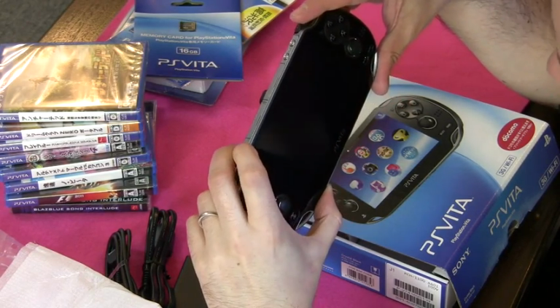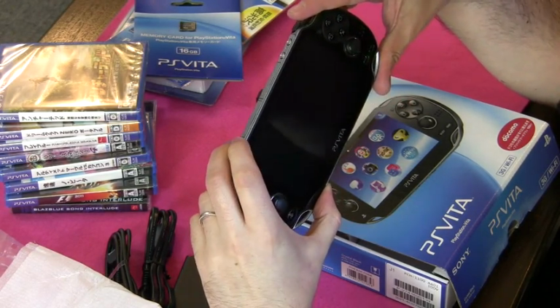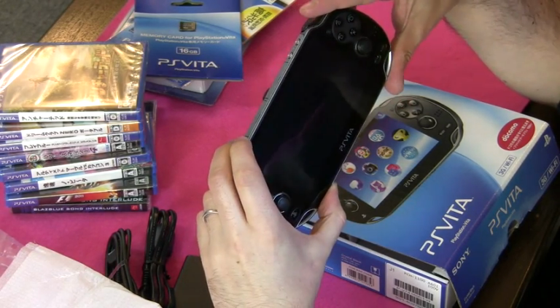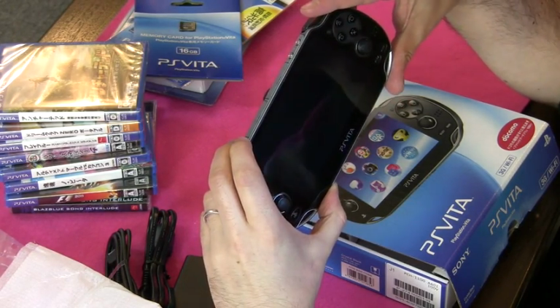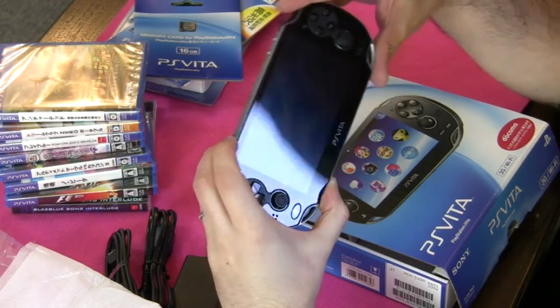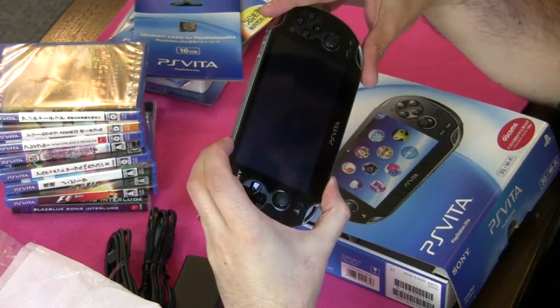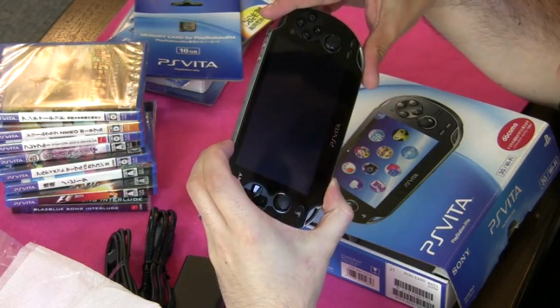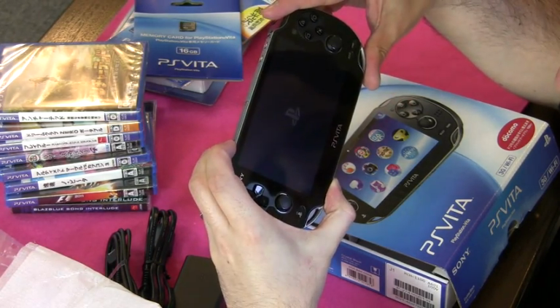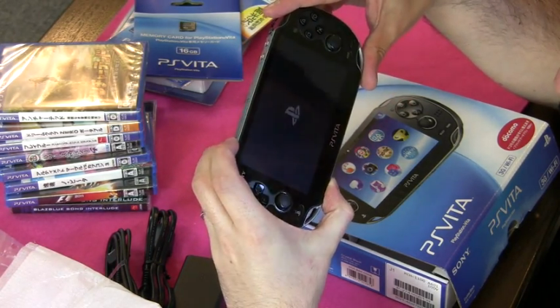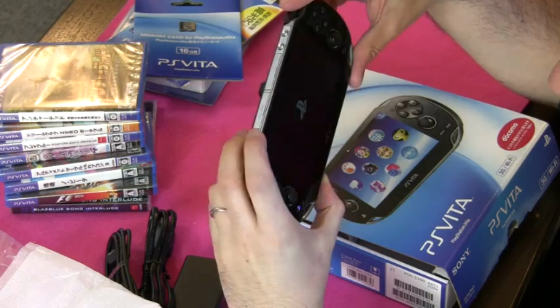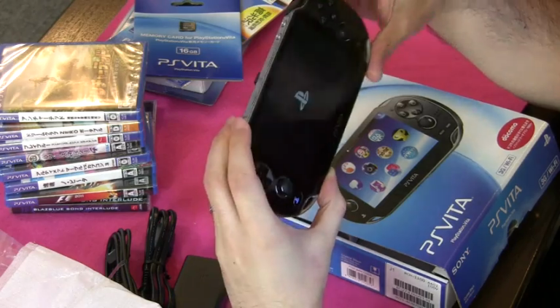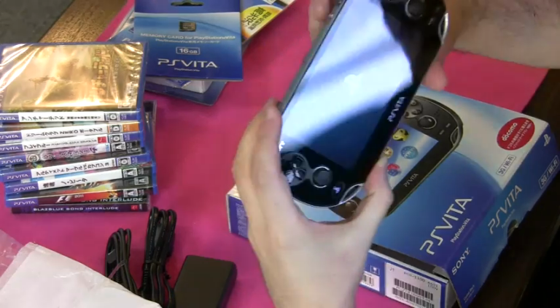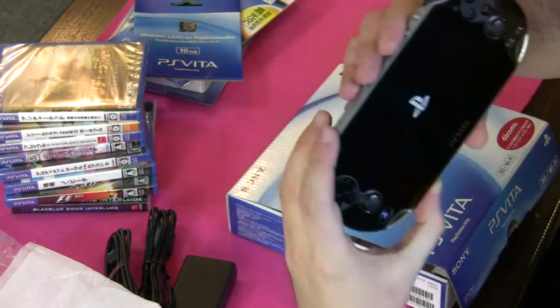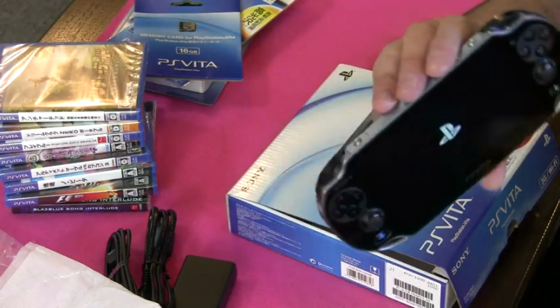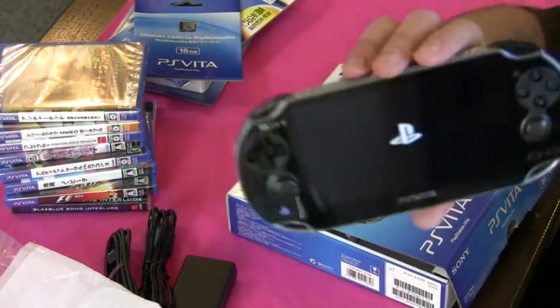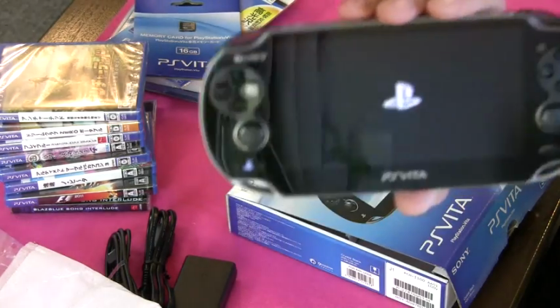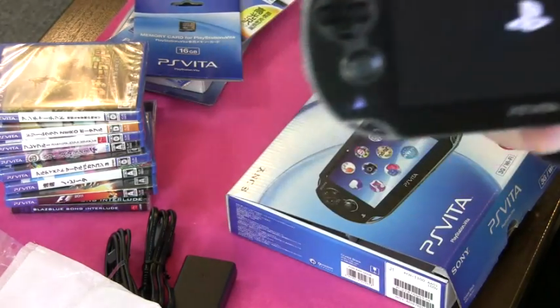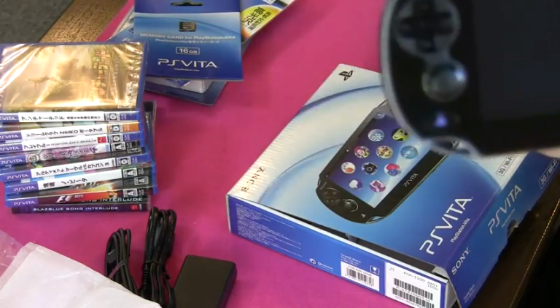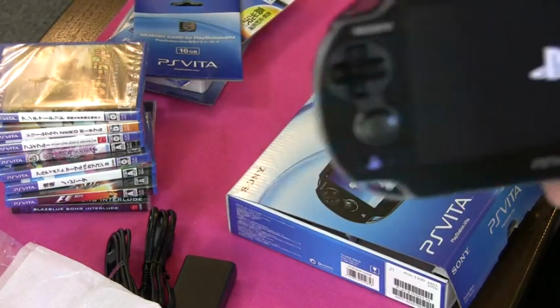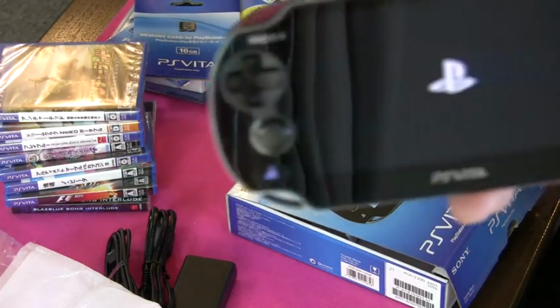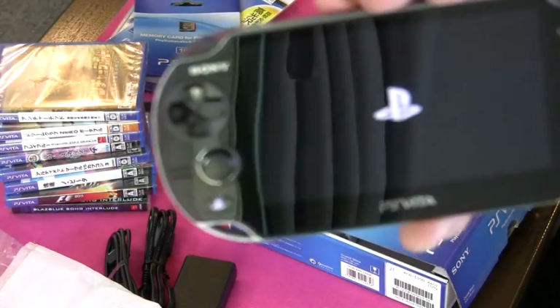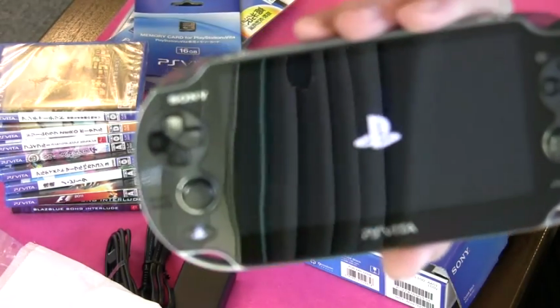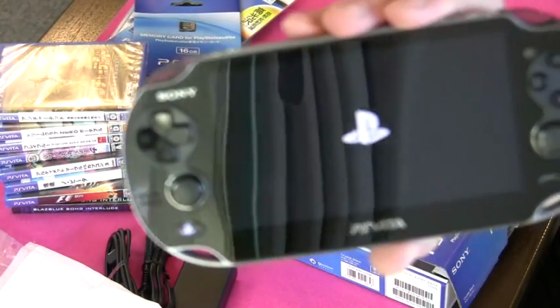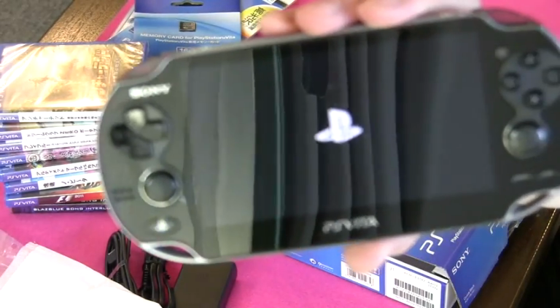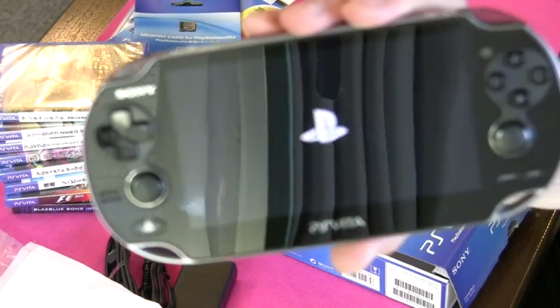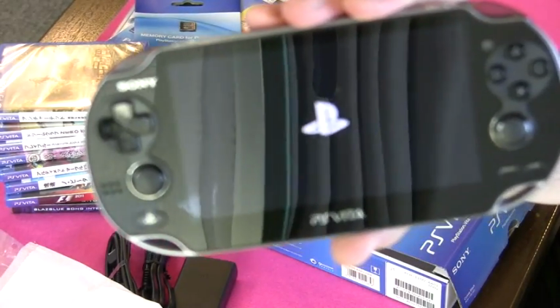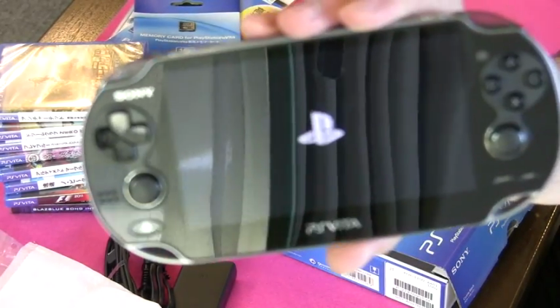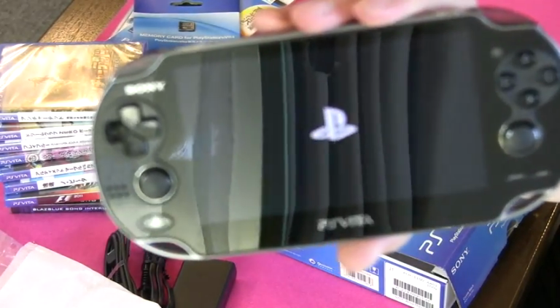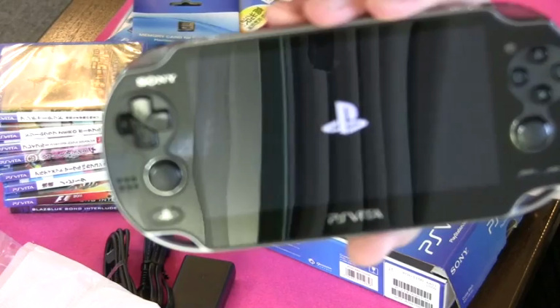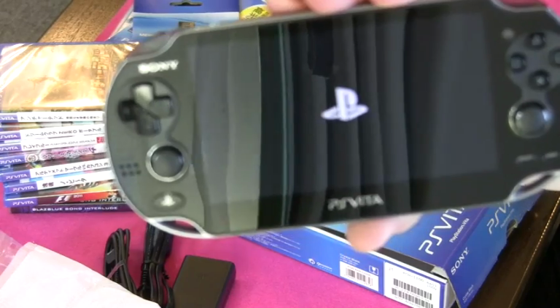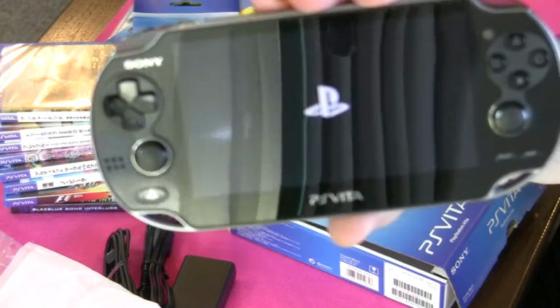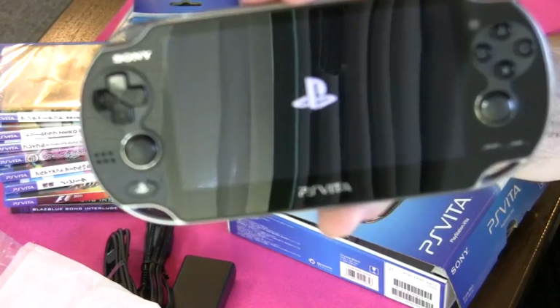Looks like it's got no charge in it. Oh, here we go — it's coming. PlayStation over there.